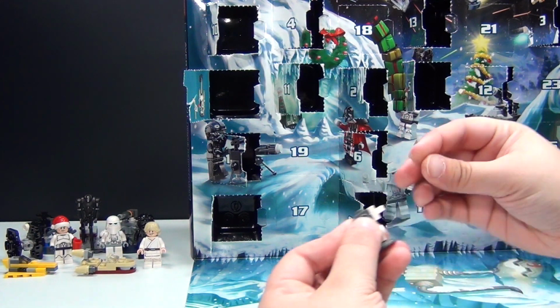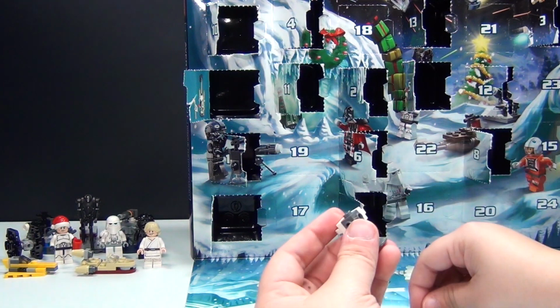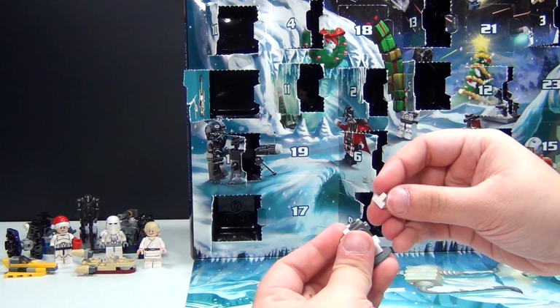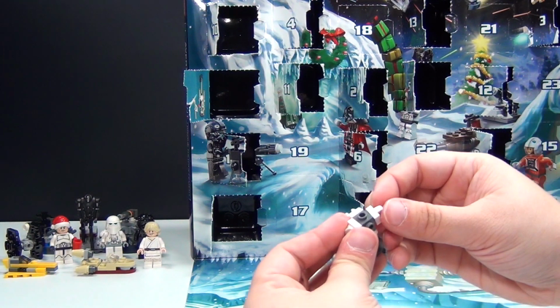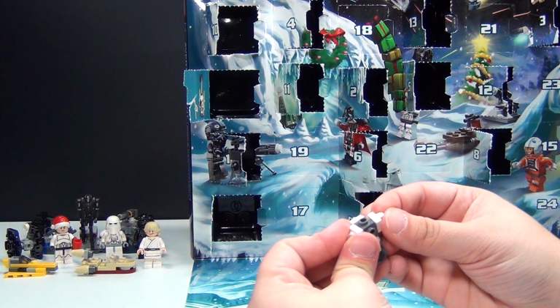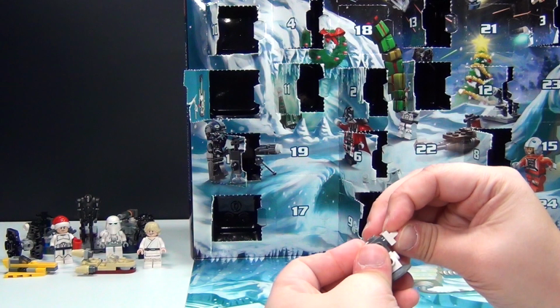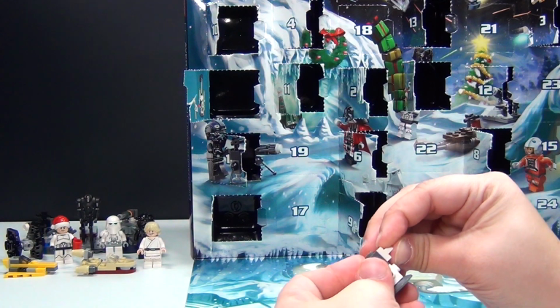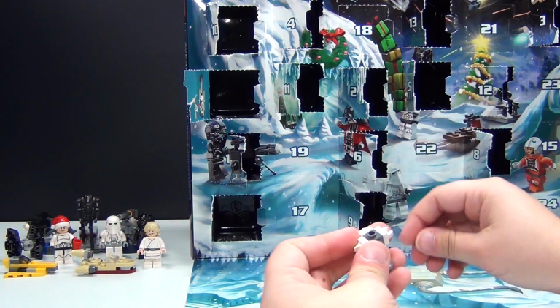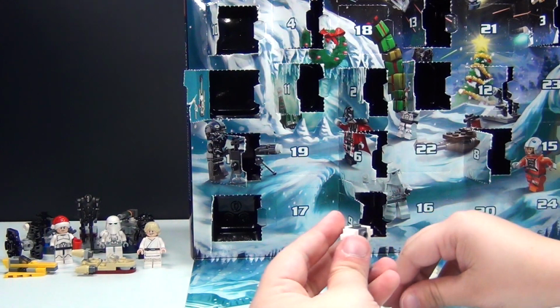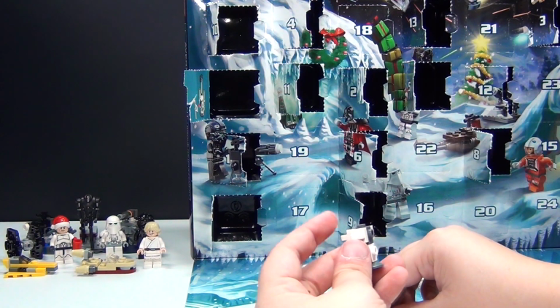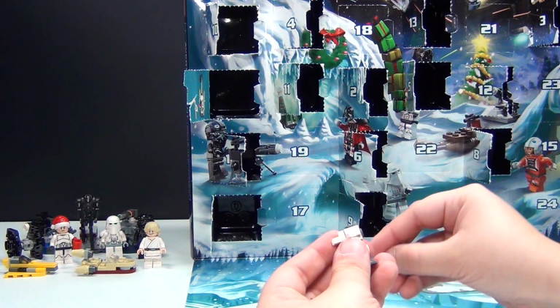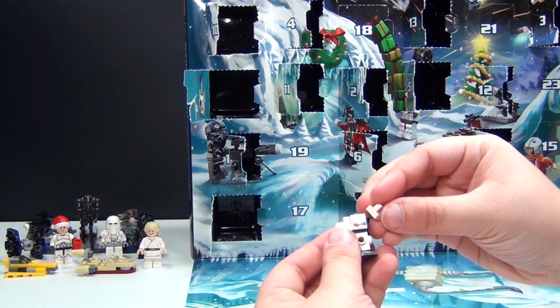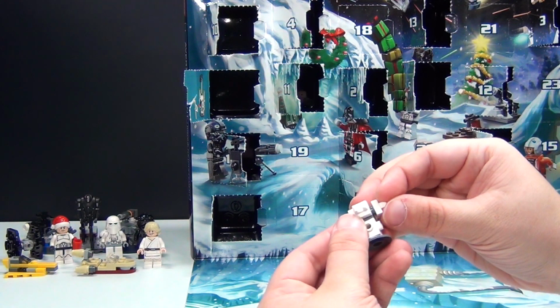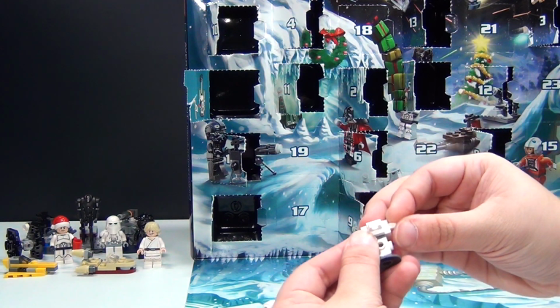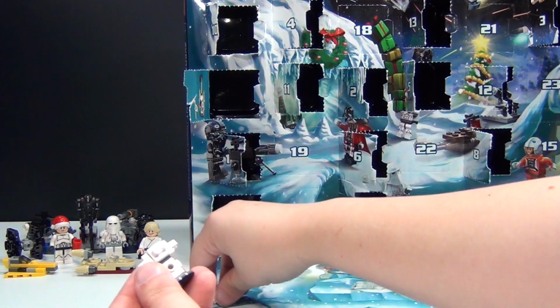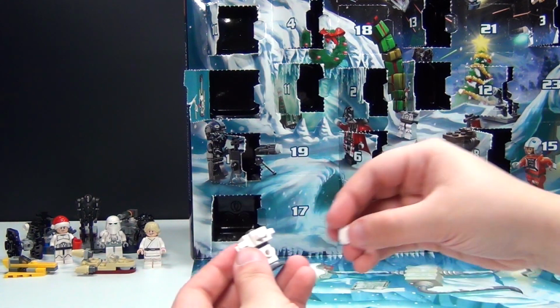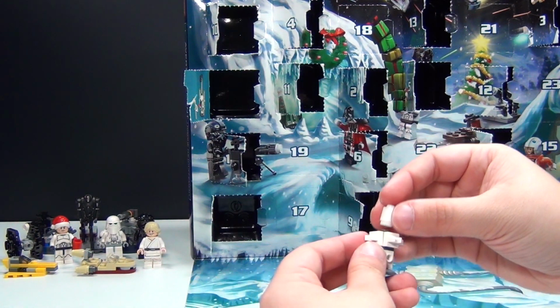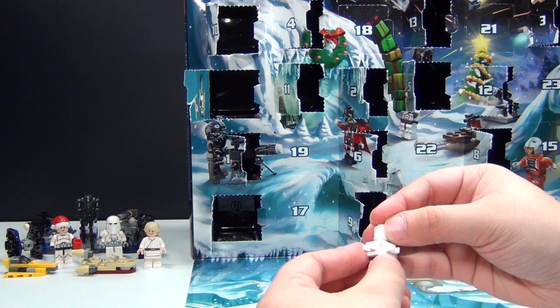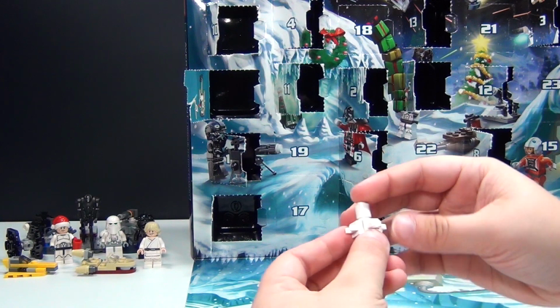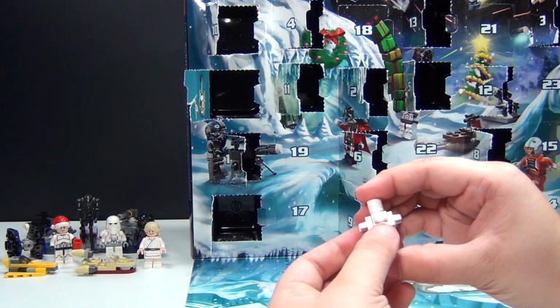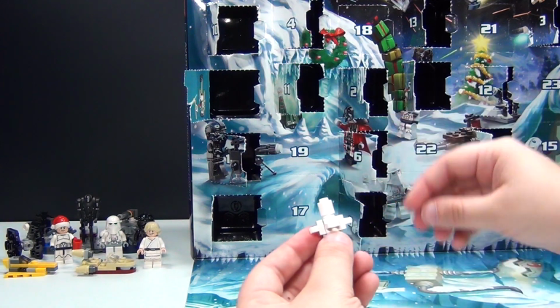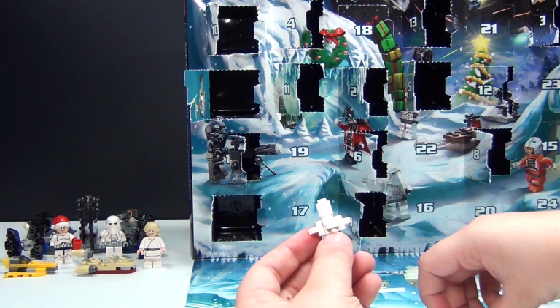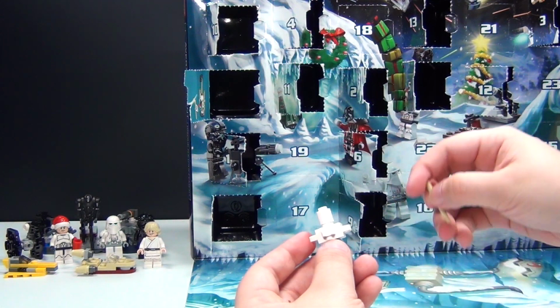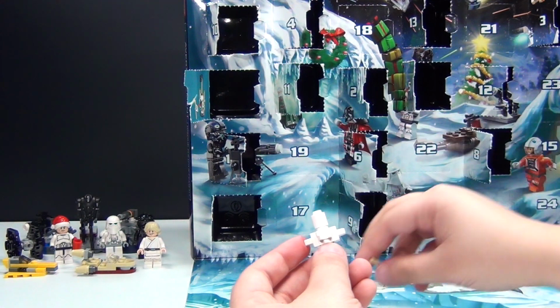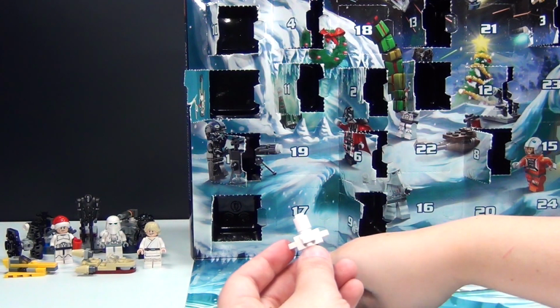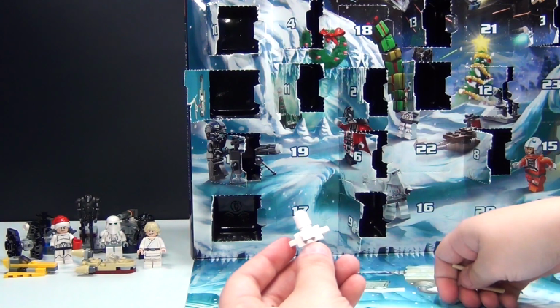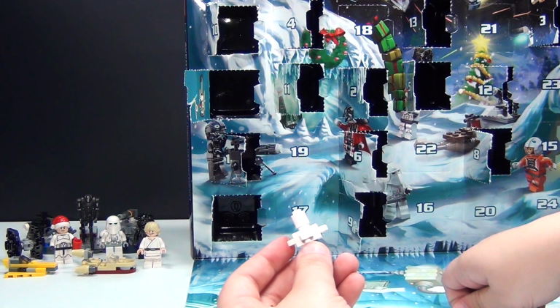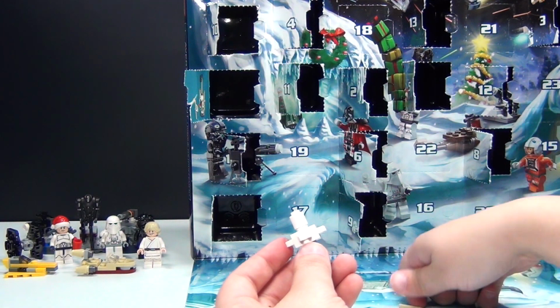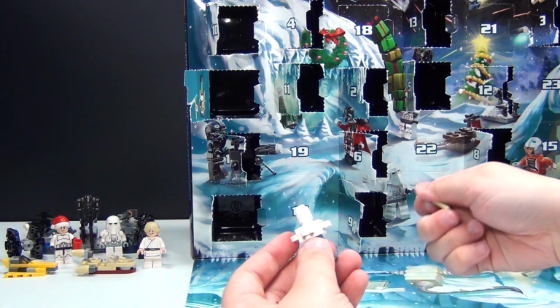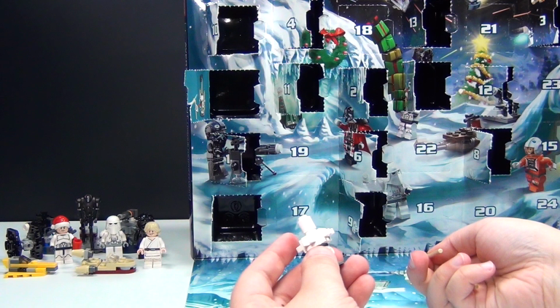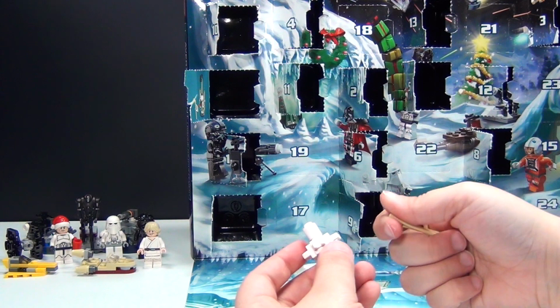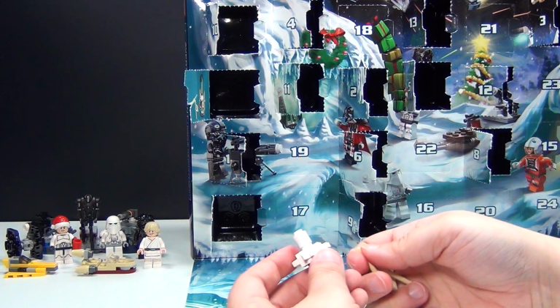Give me a minute to put all of these little pieces together. Hopefully I won't lose any pieces — they seem to be rolling away quickly.